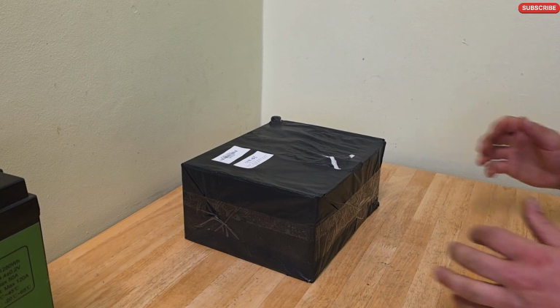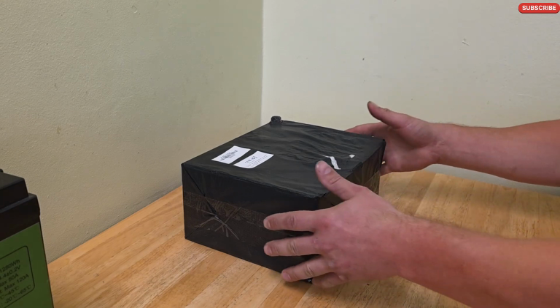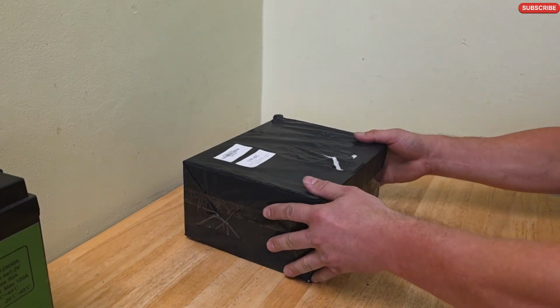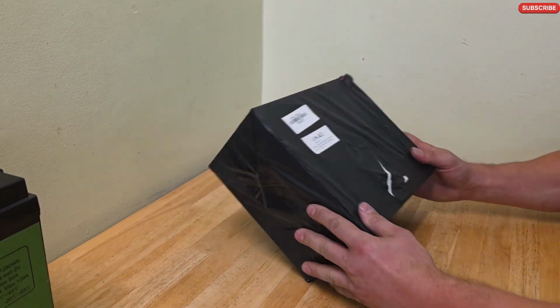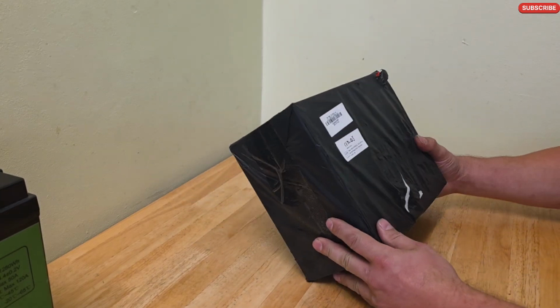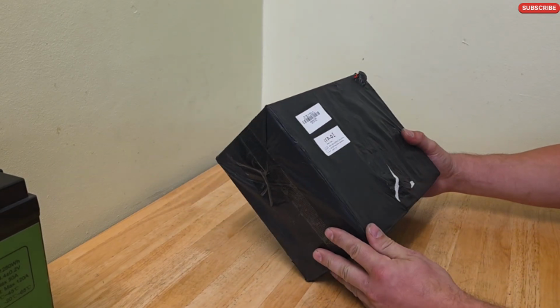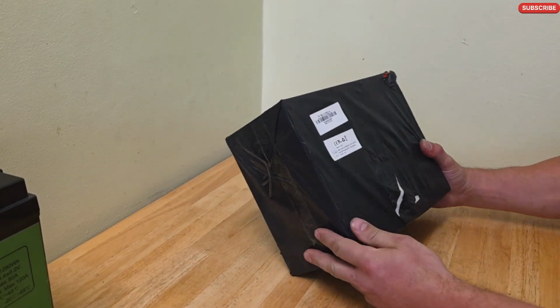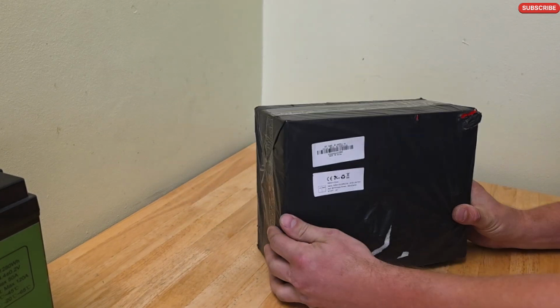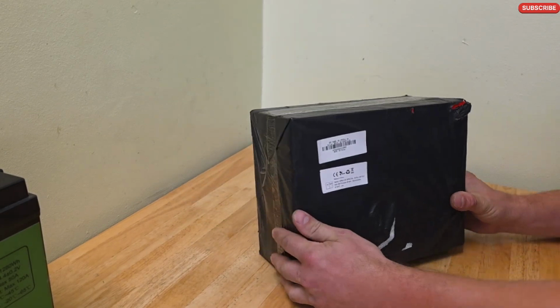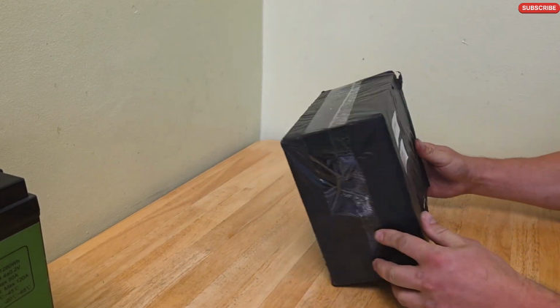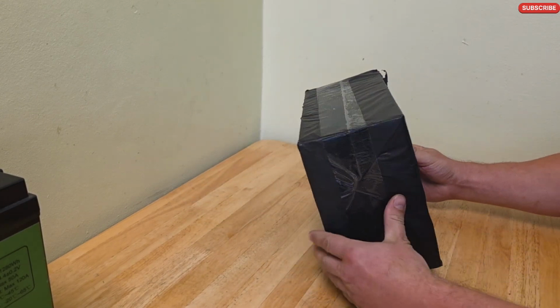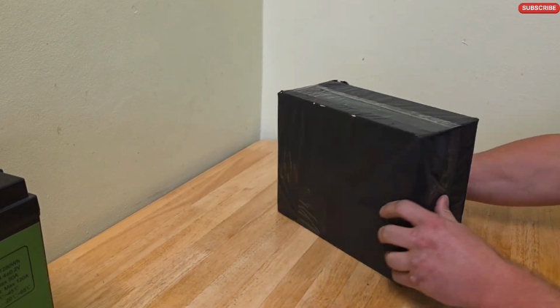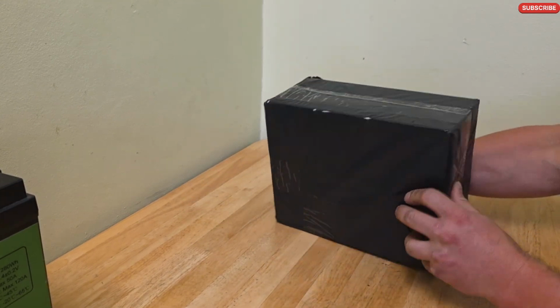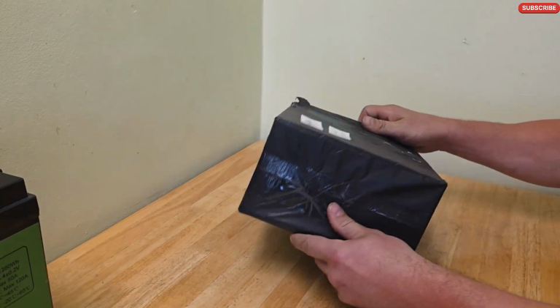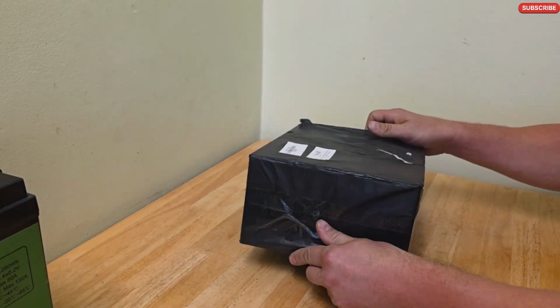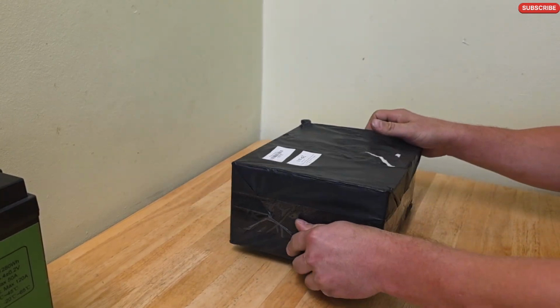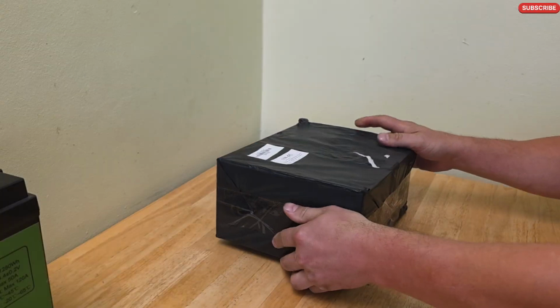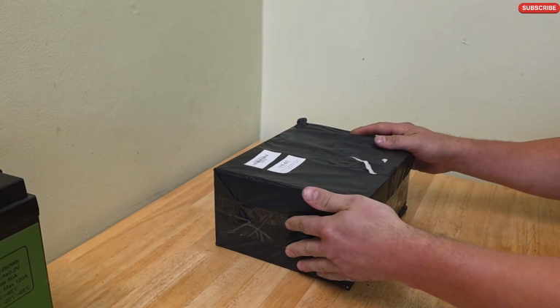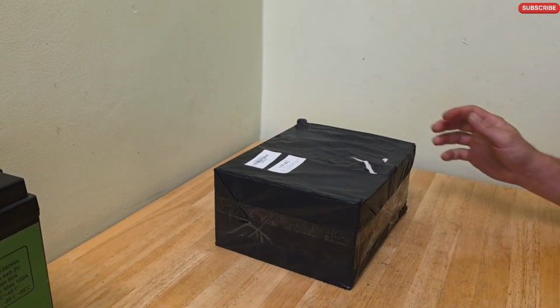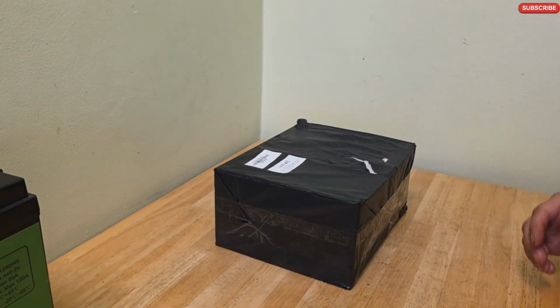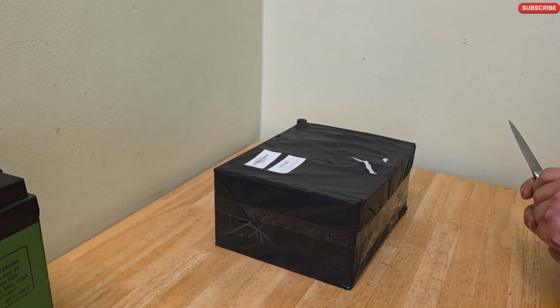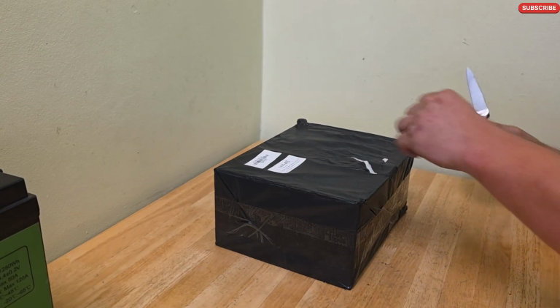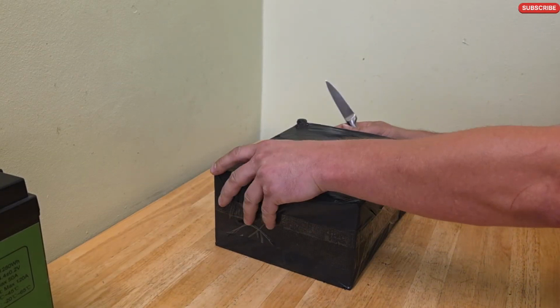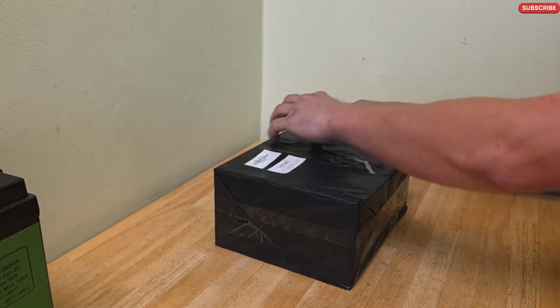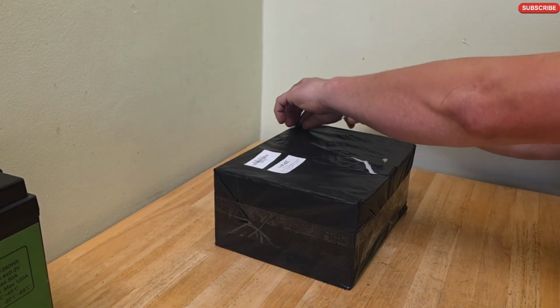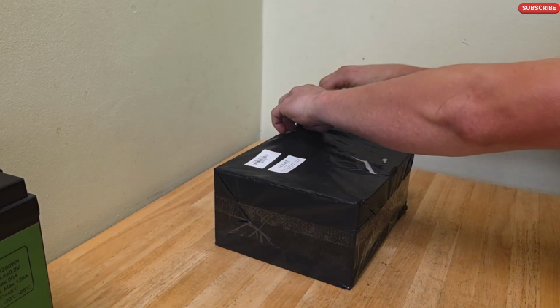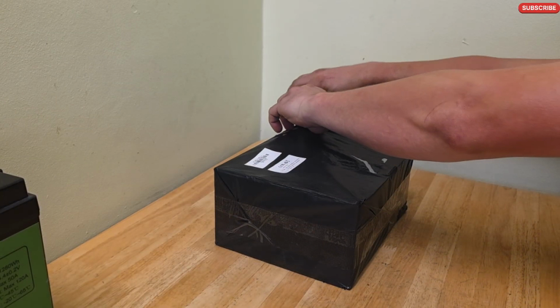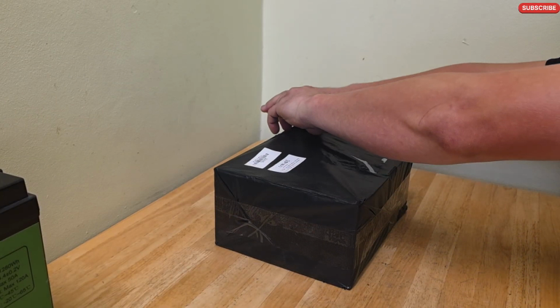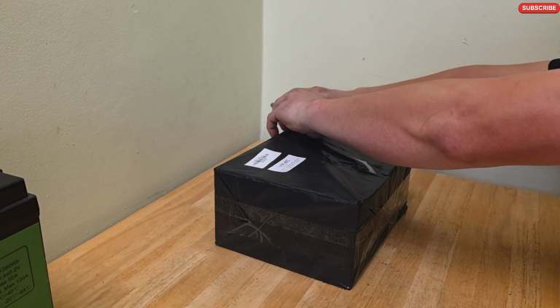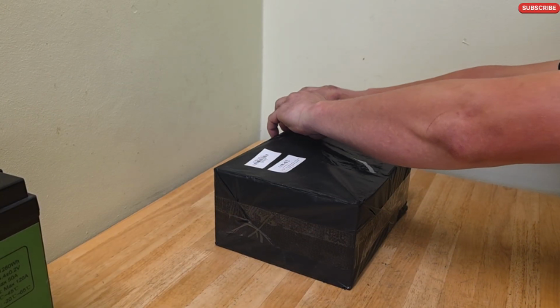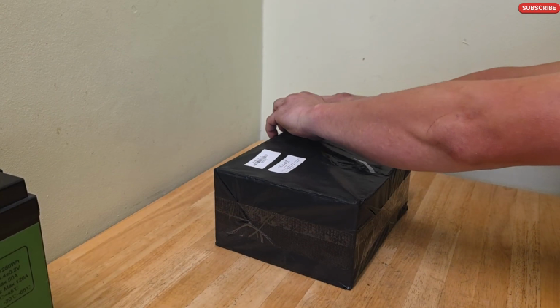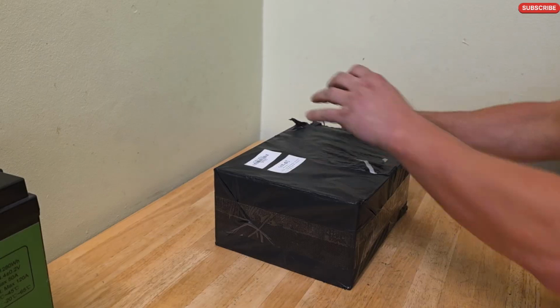Hello everyone and welcome back to my channel. Today I will be unboxing this smart battery charger for leisure batteries. This is what you can expect from Timo.